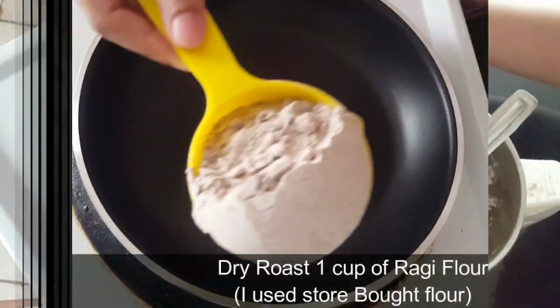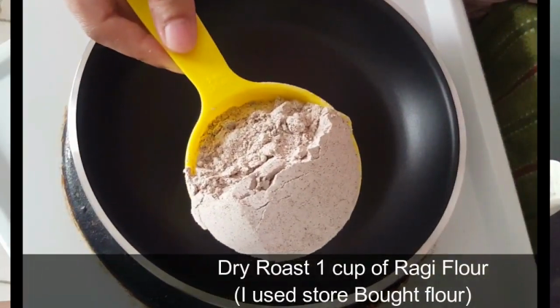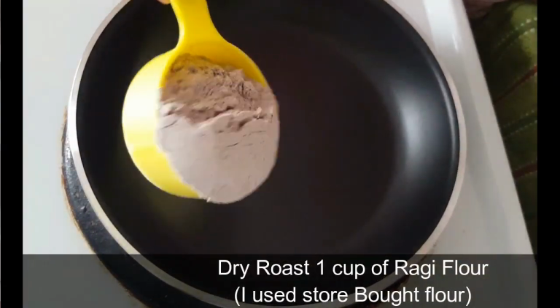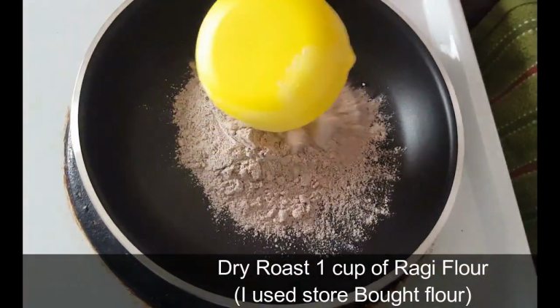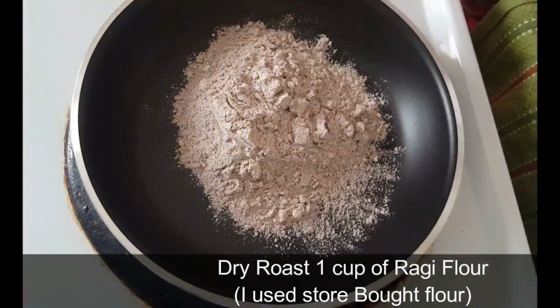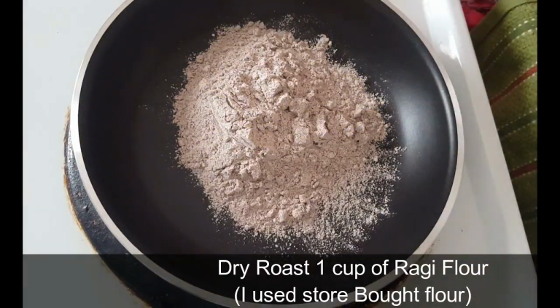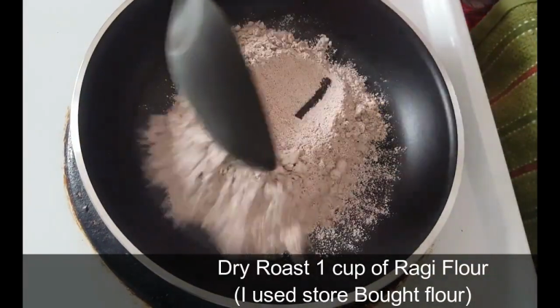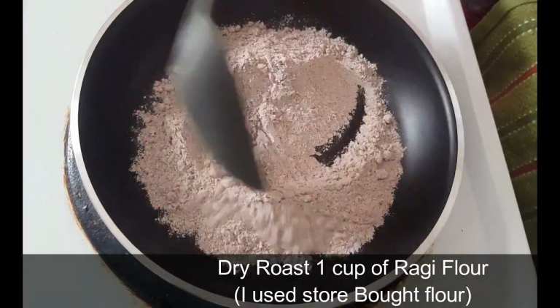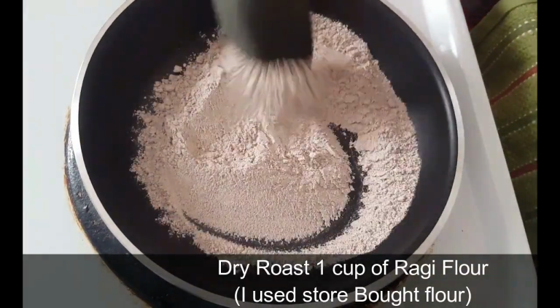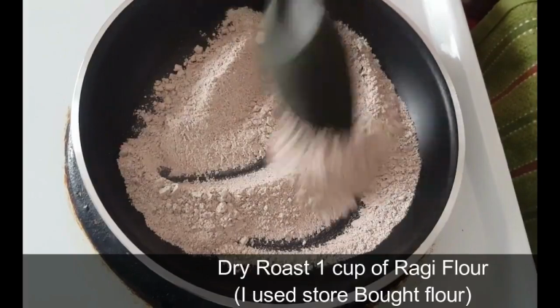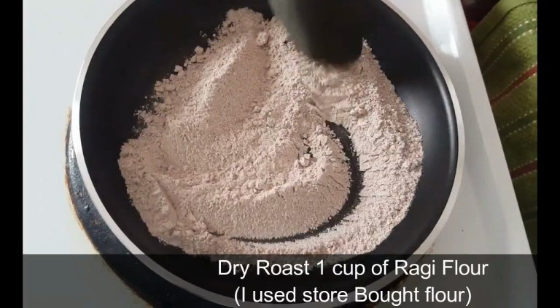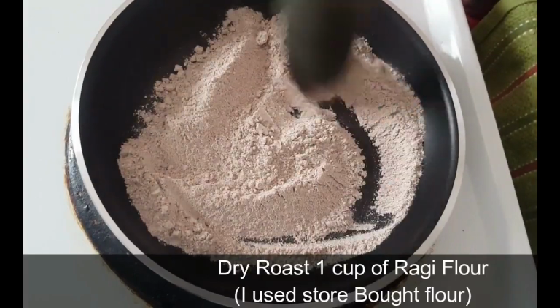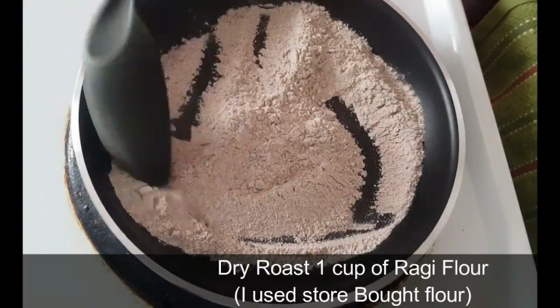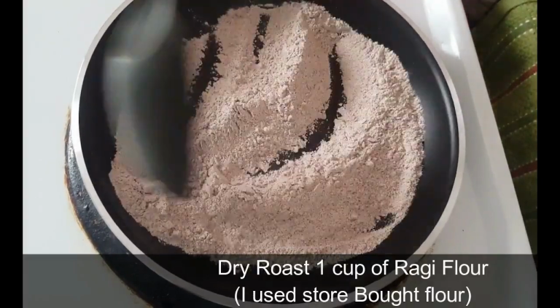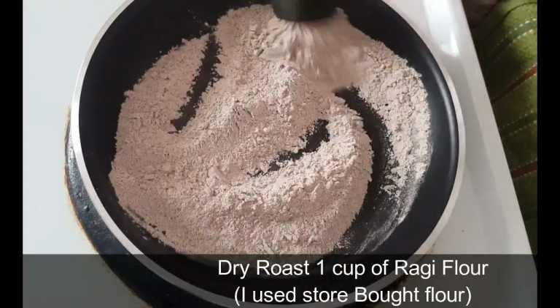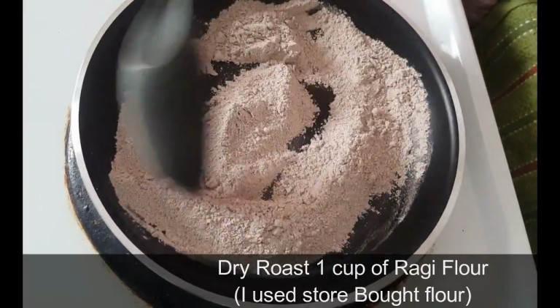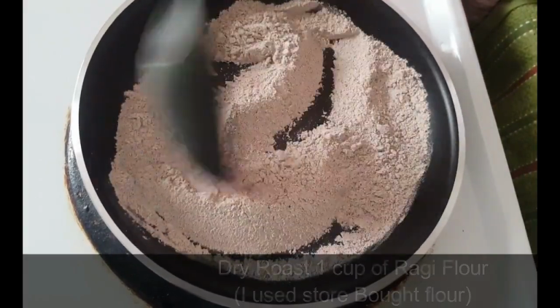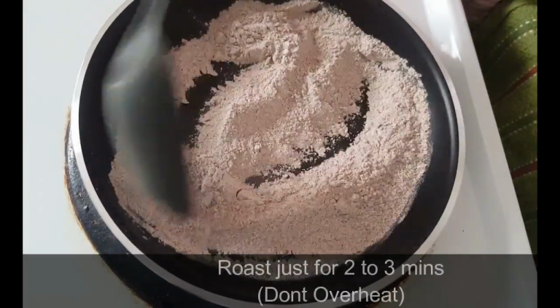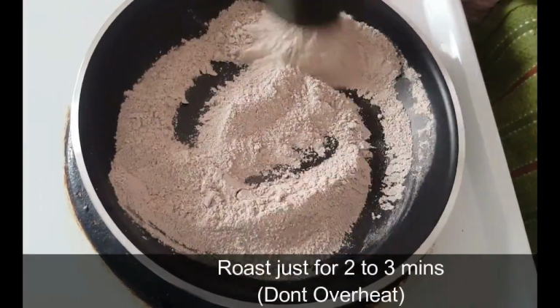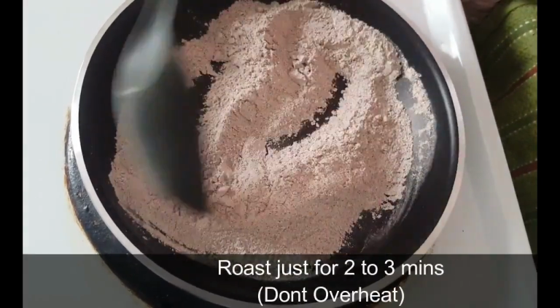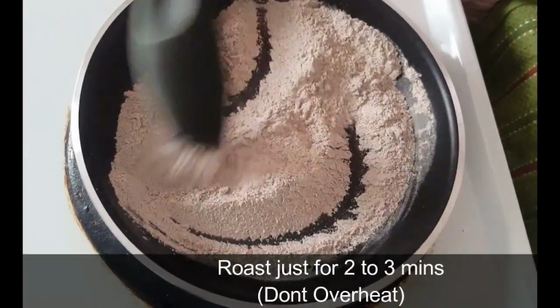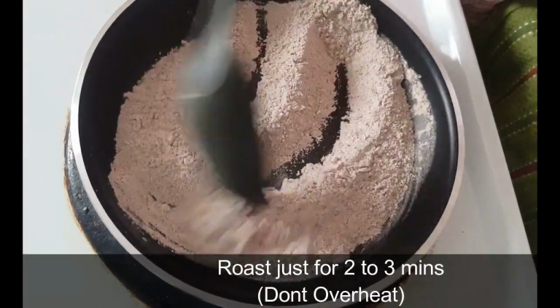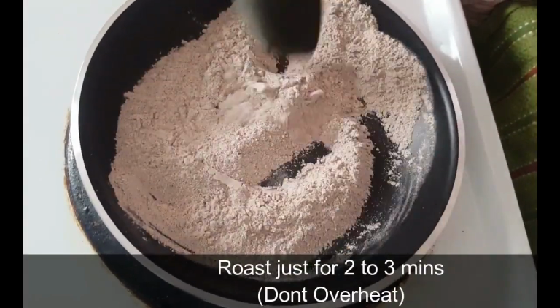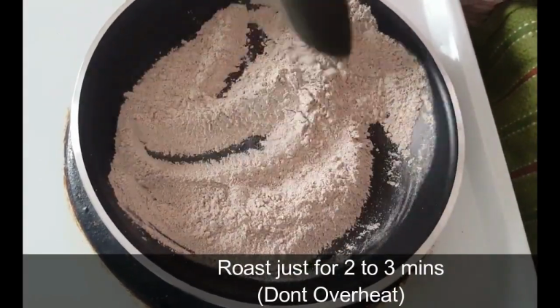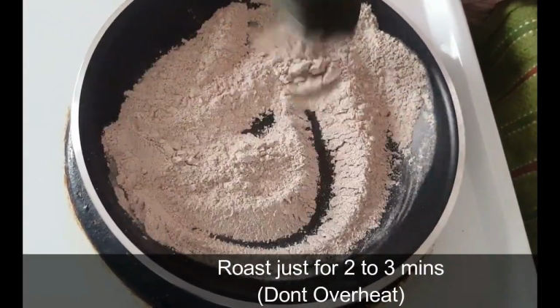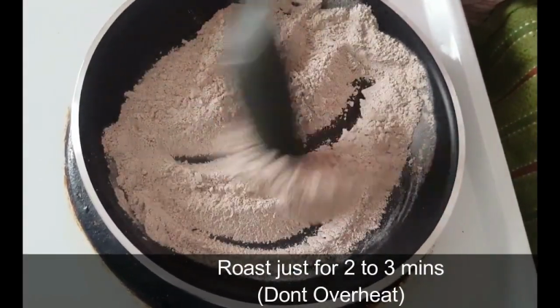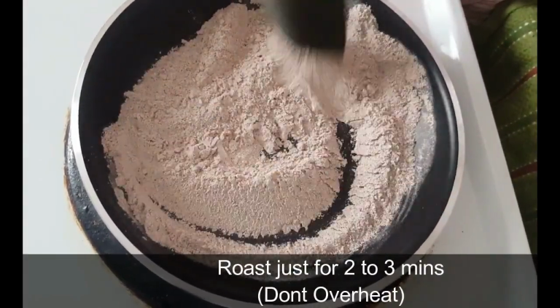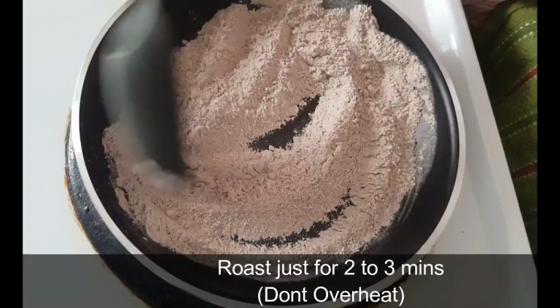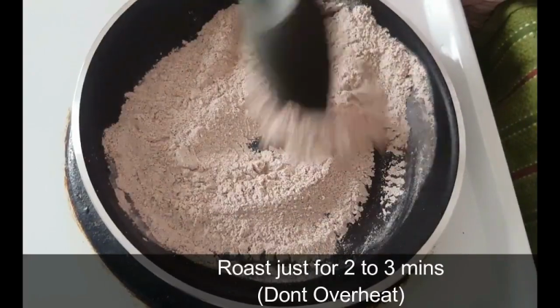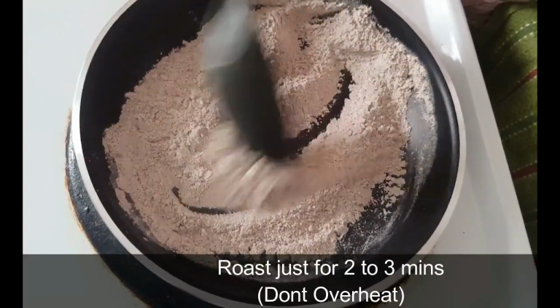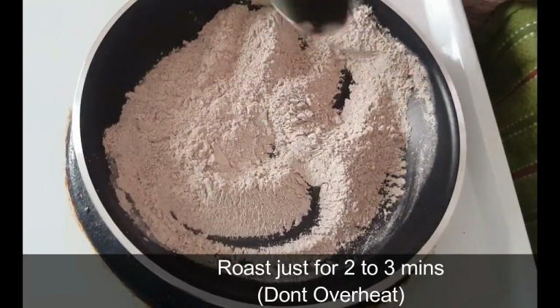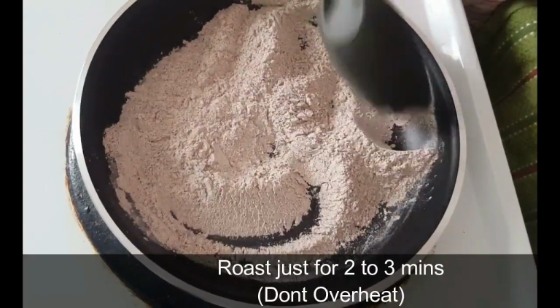In the pan, we will roast the ragi for 2-3 minutes. We will add the ragi in the pan and roast it.